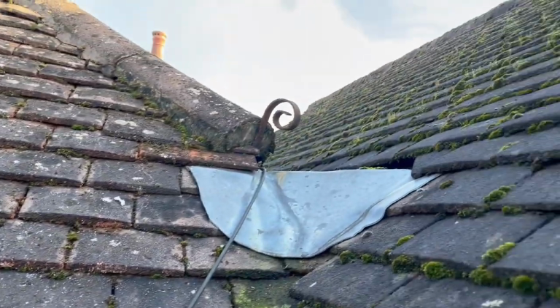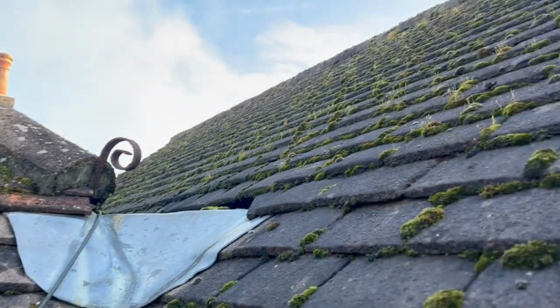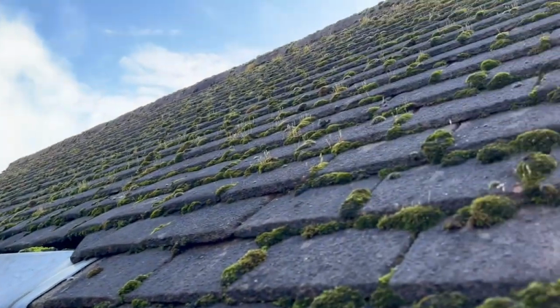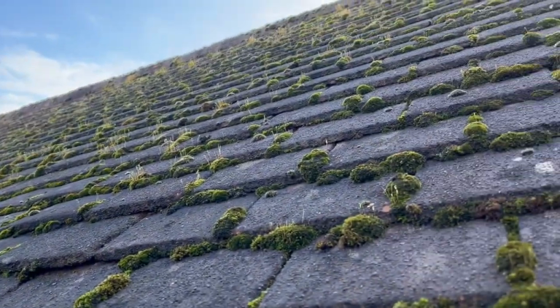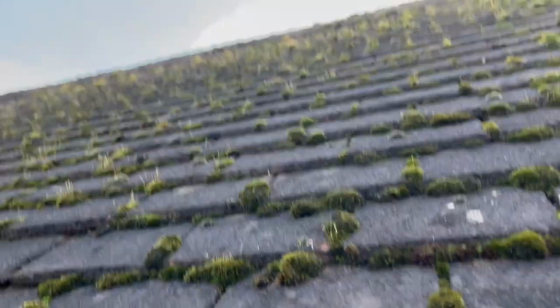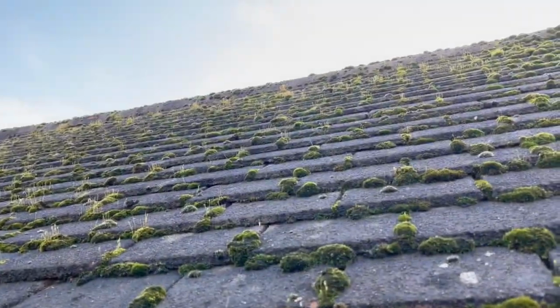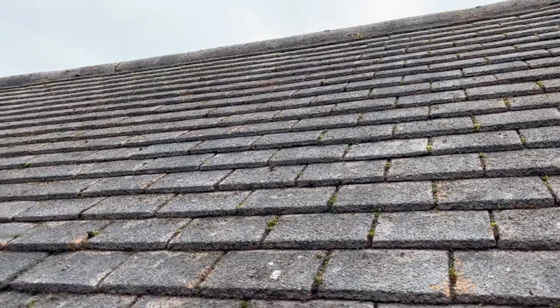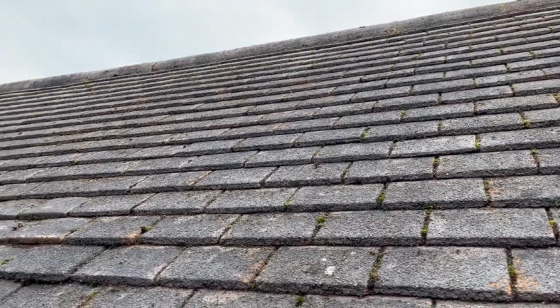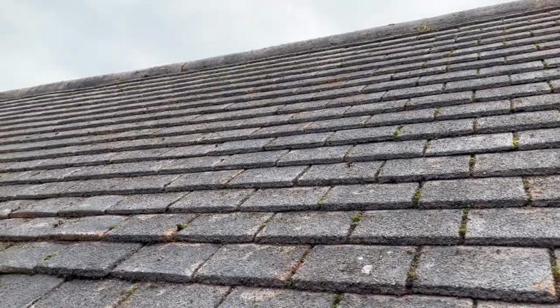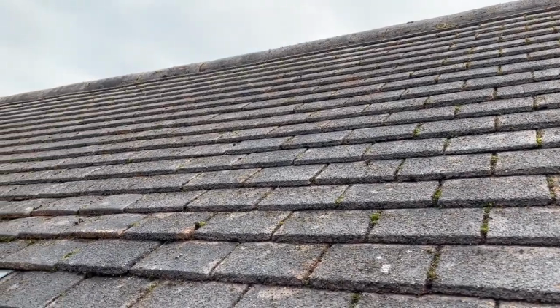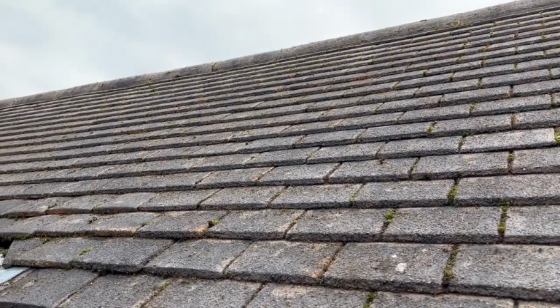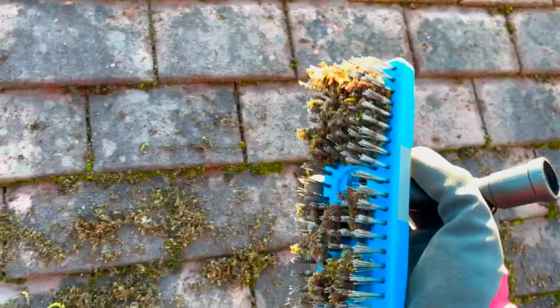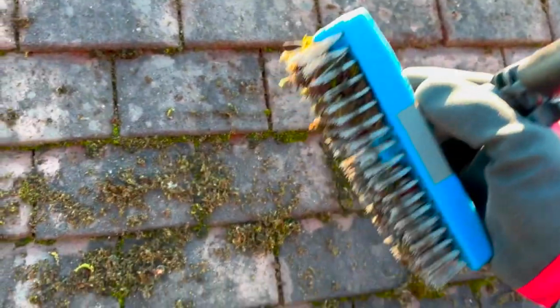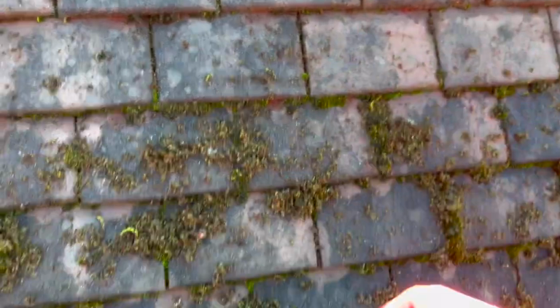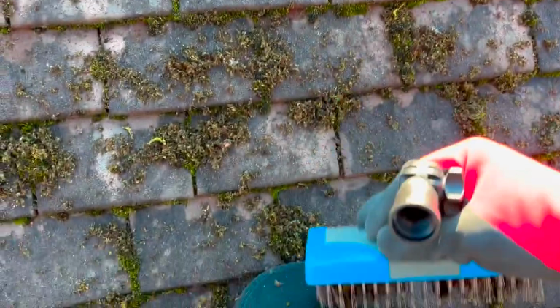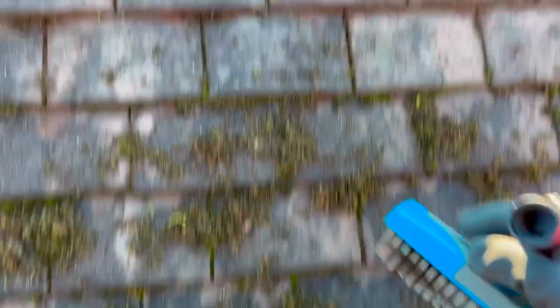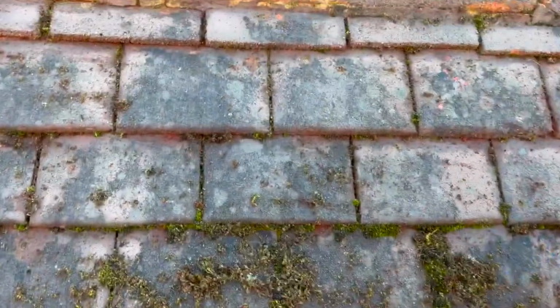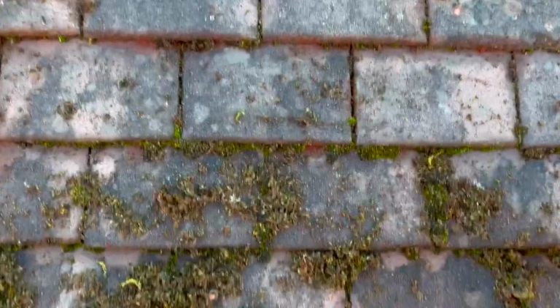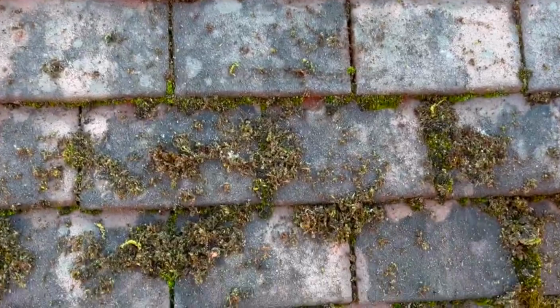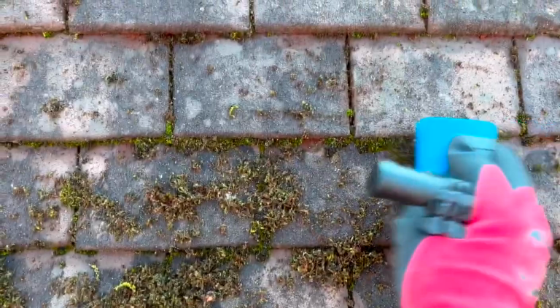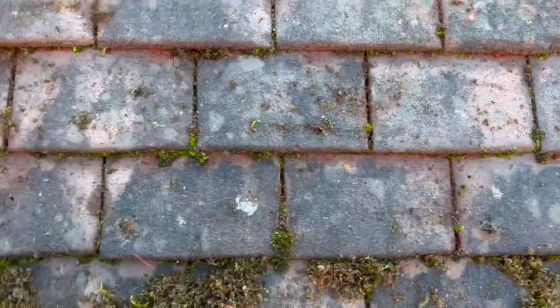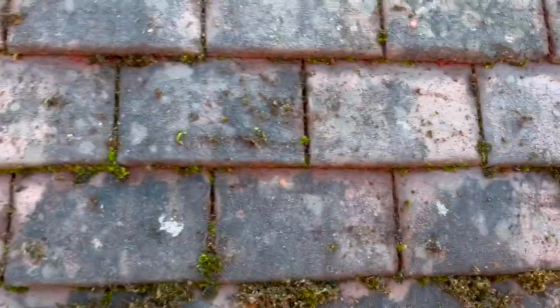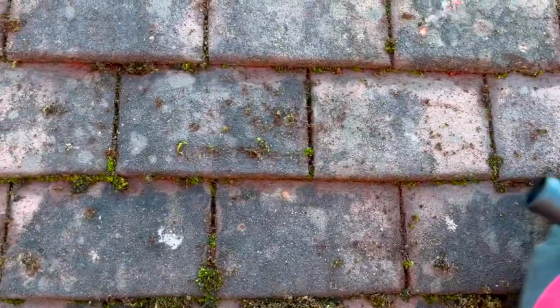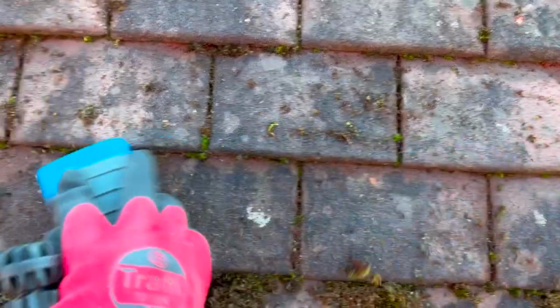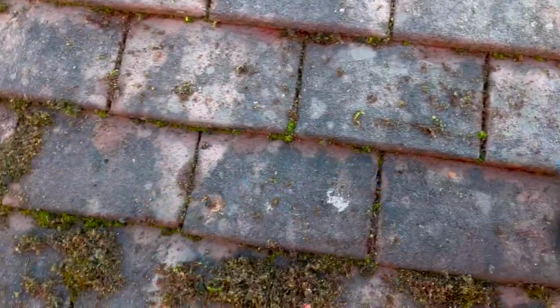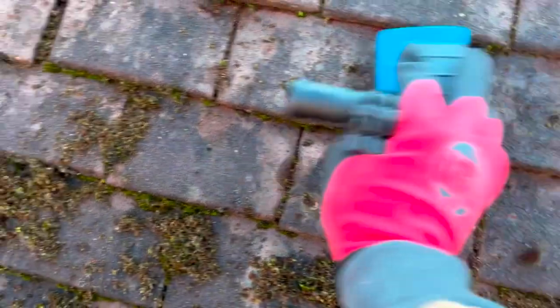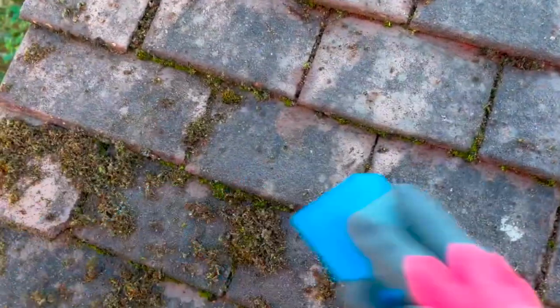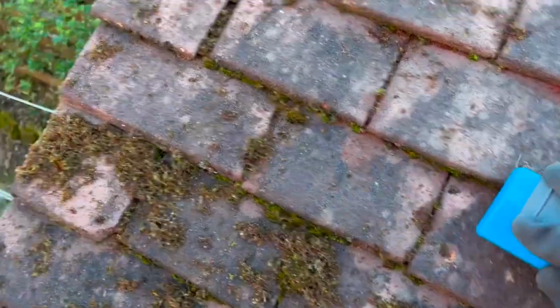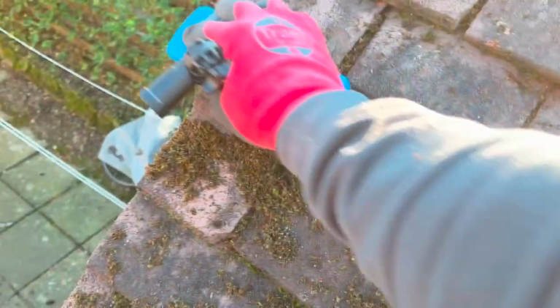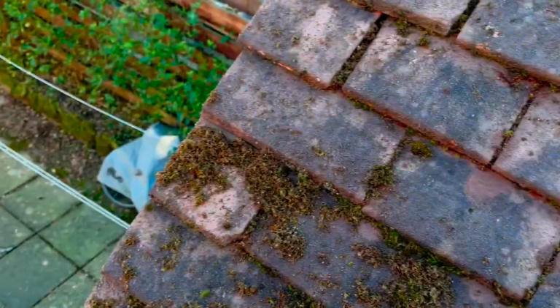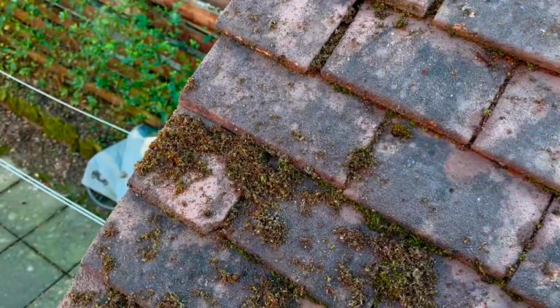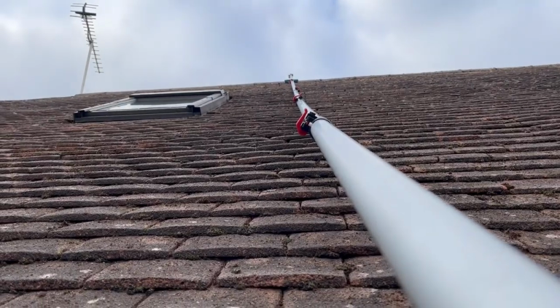Look at the state of this — it's all green. And now it looks great. It looks all clean. This wire brush that roofscraping.co.uk do is great. Have a look at that. It just takes it right off.